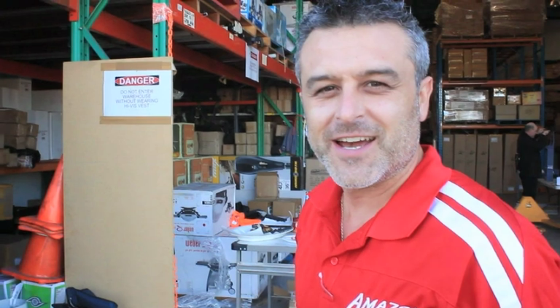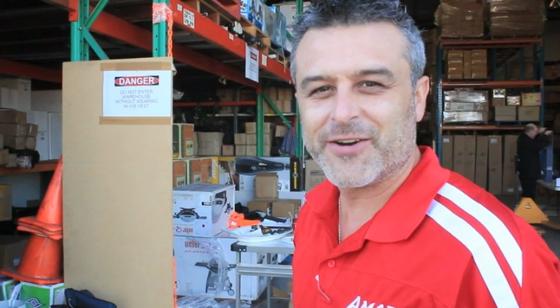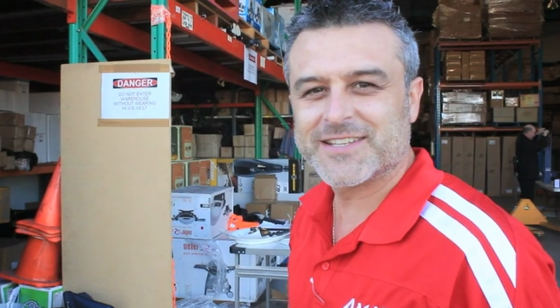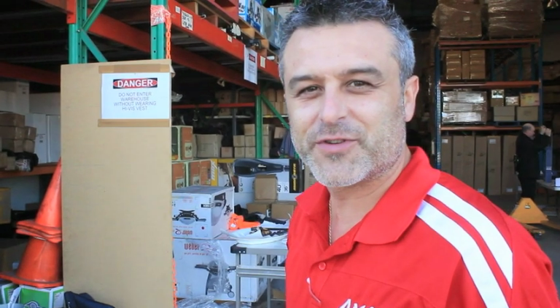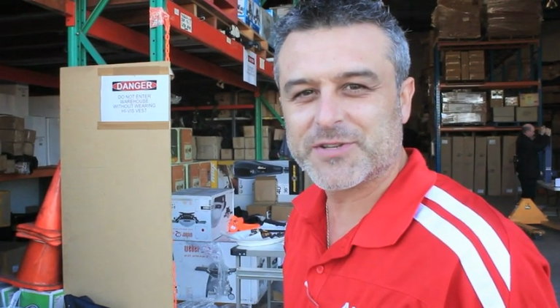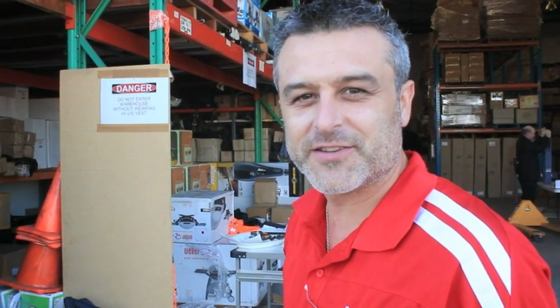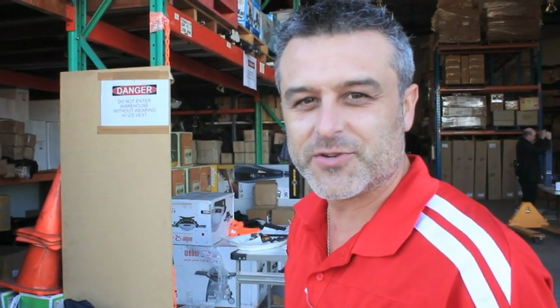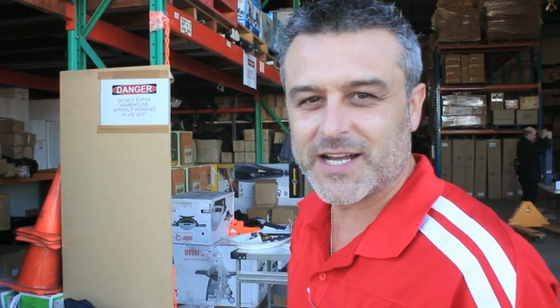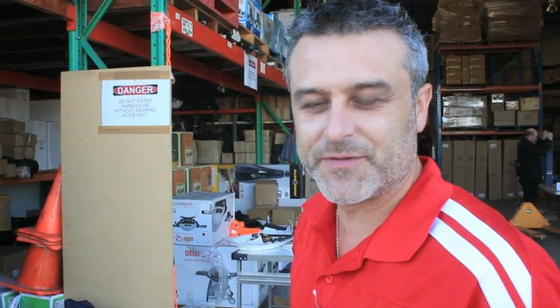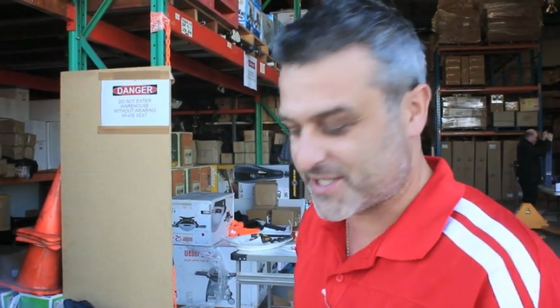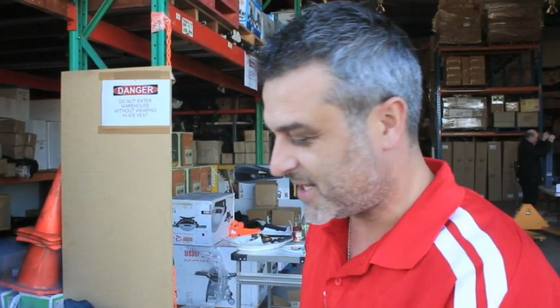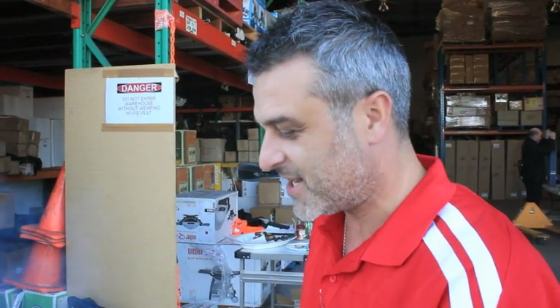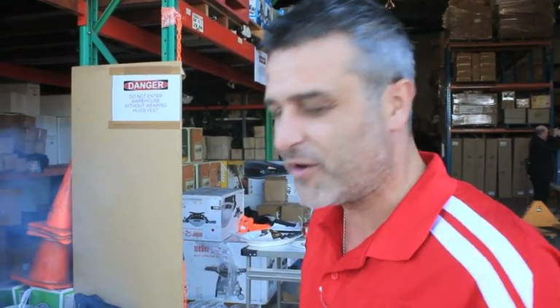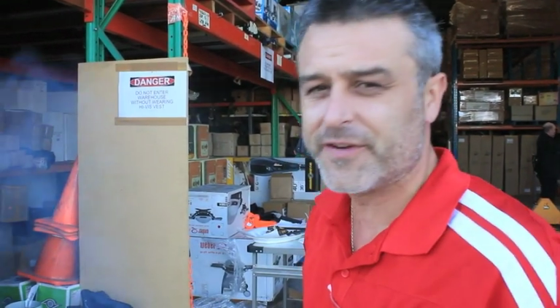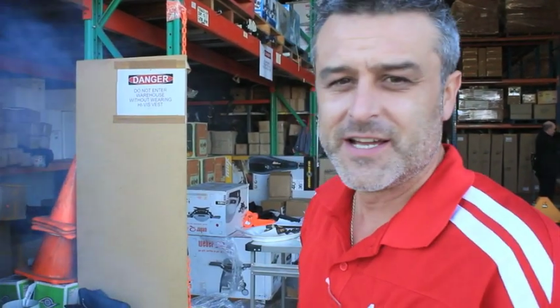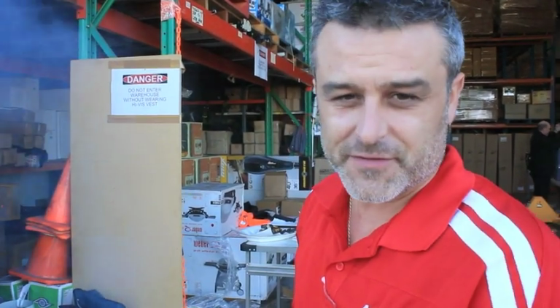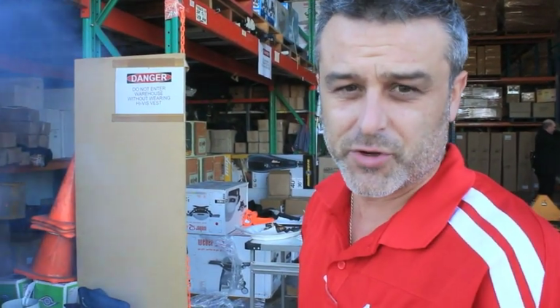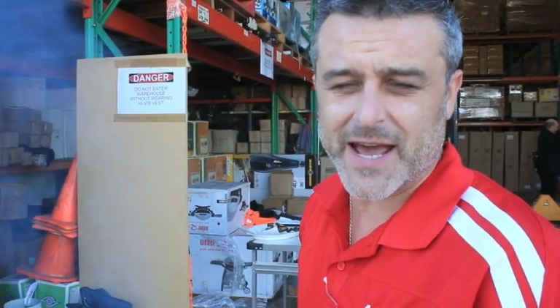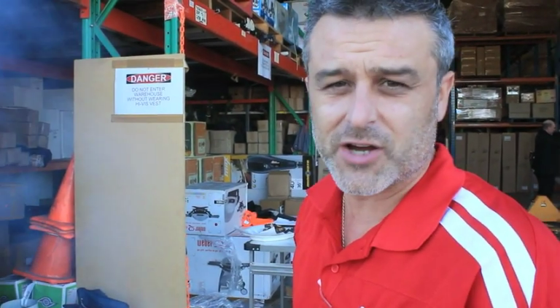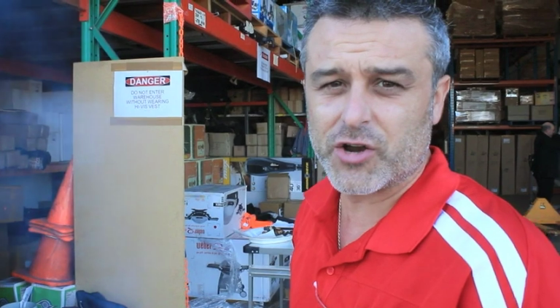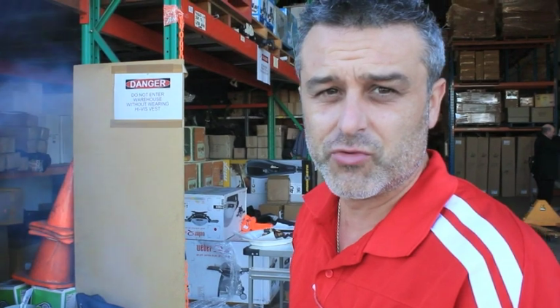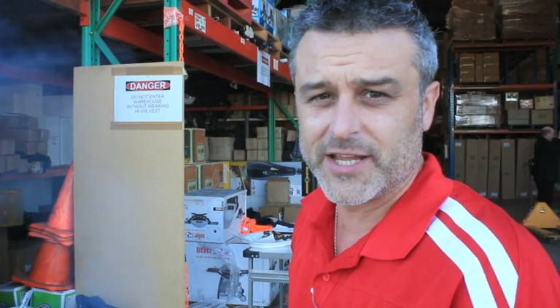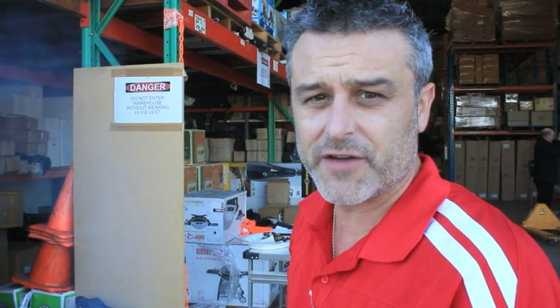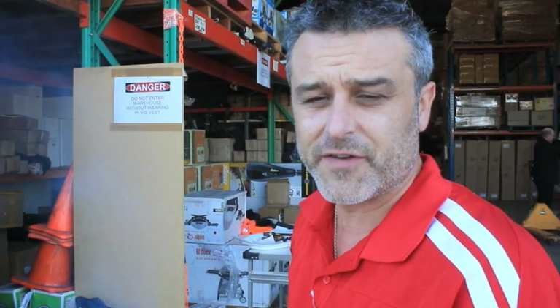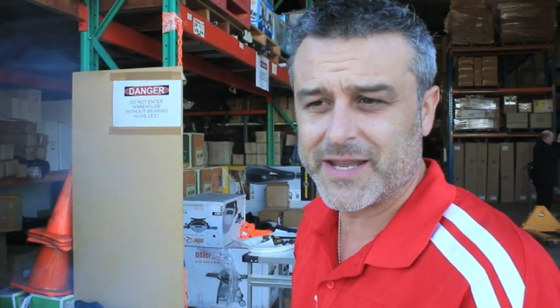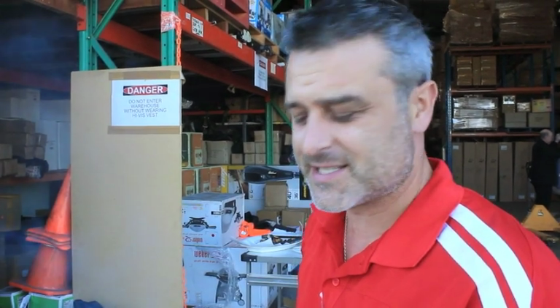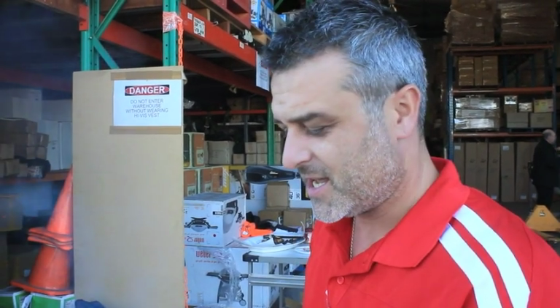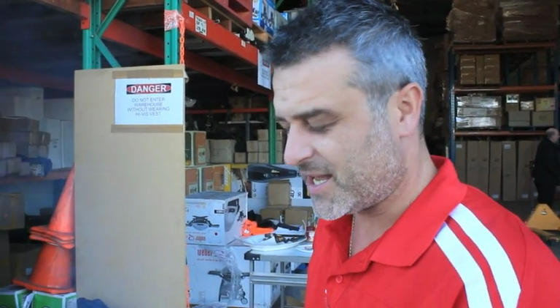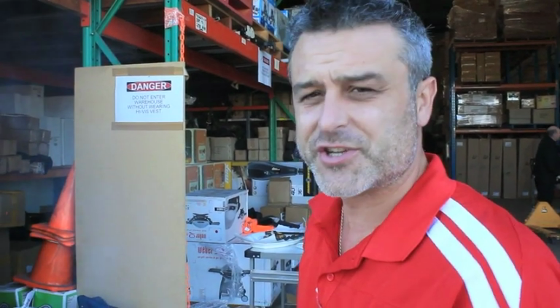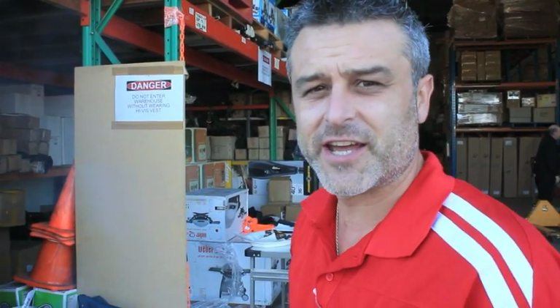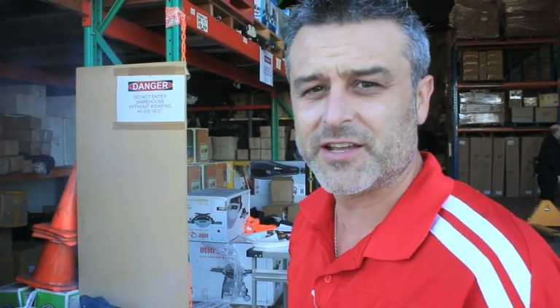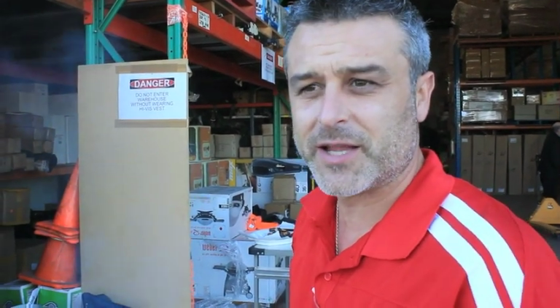How are you going? It's Daniel from Amazon Outdoors. We've just taken the asado off, so I've put it back on really high for five minutes, and now we're going to show you how to clean the plate.